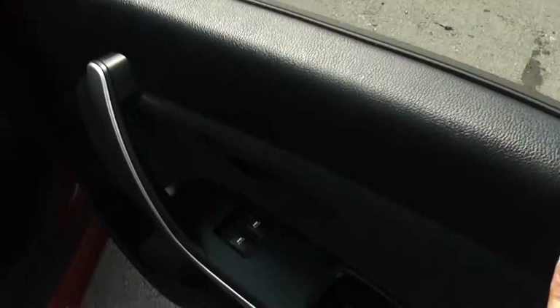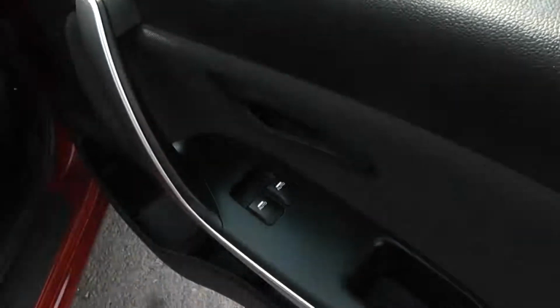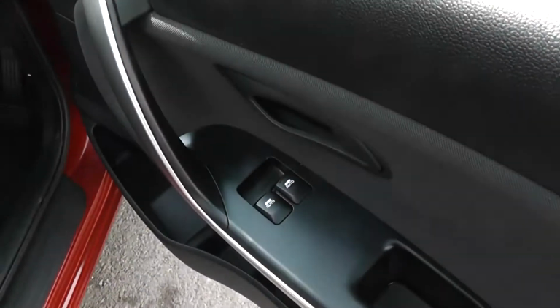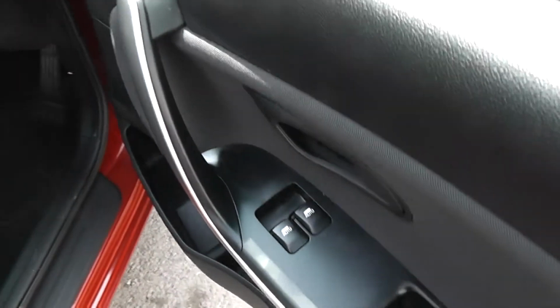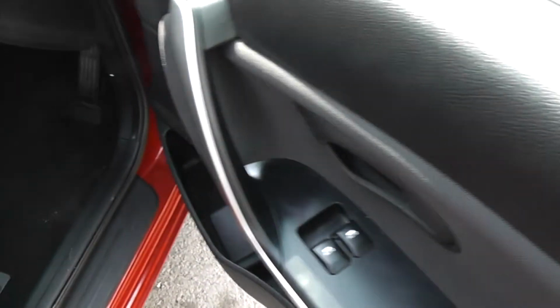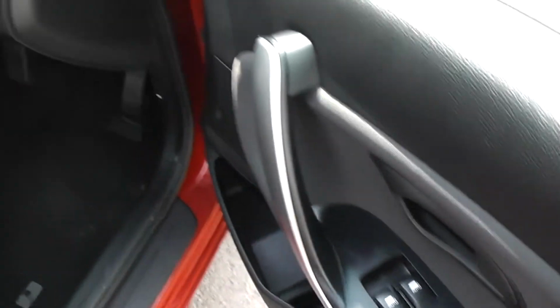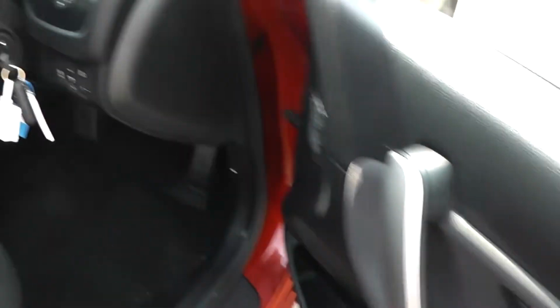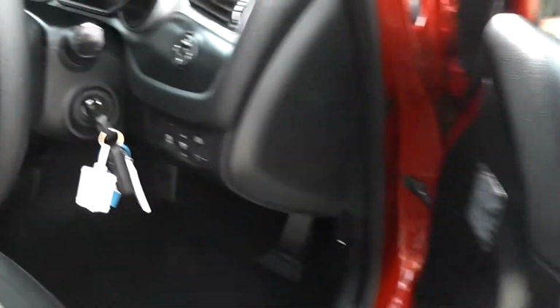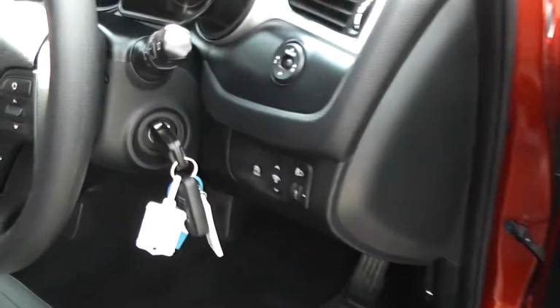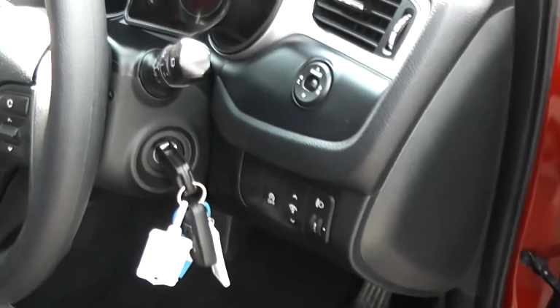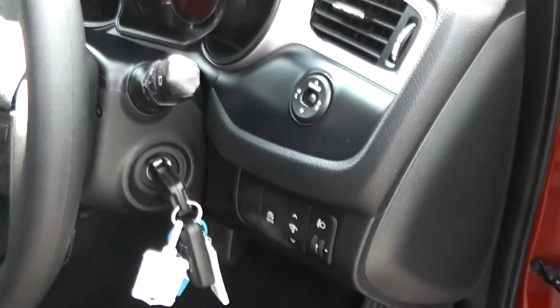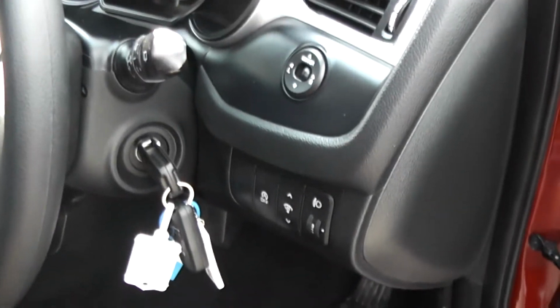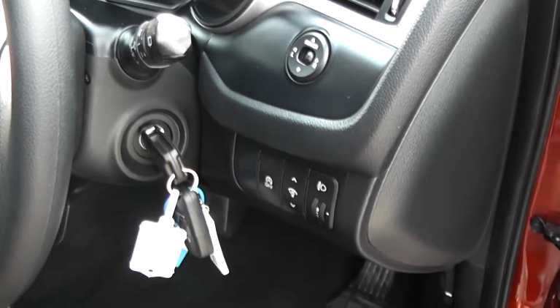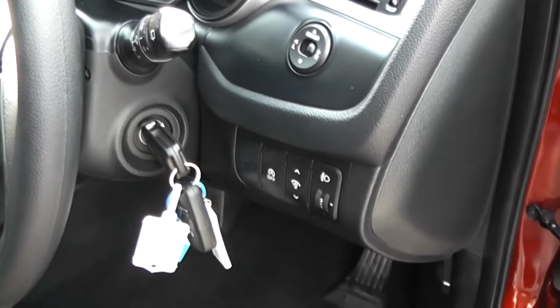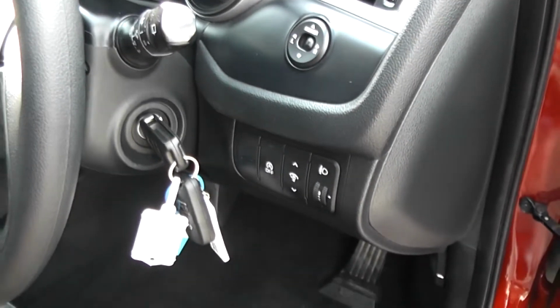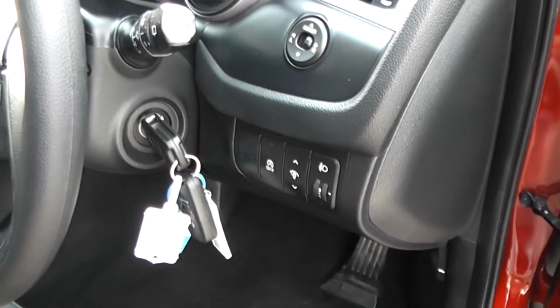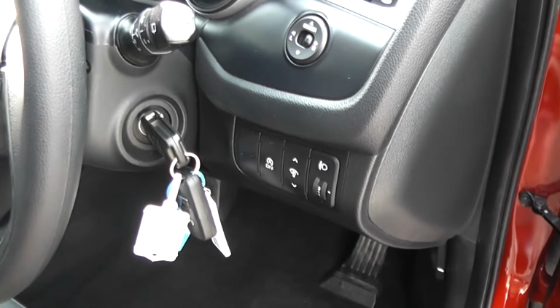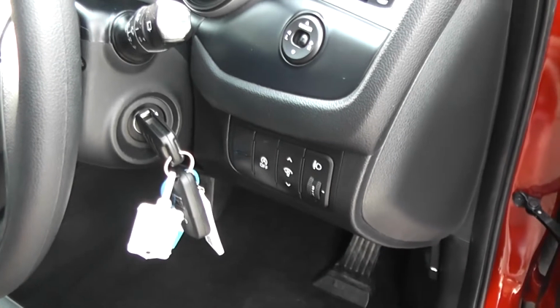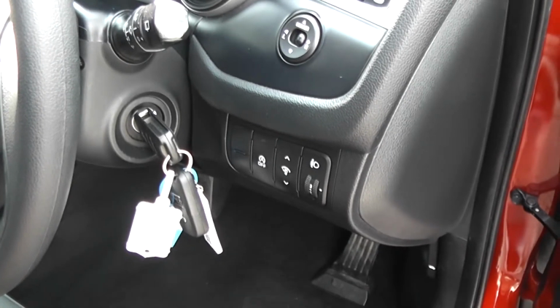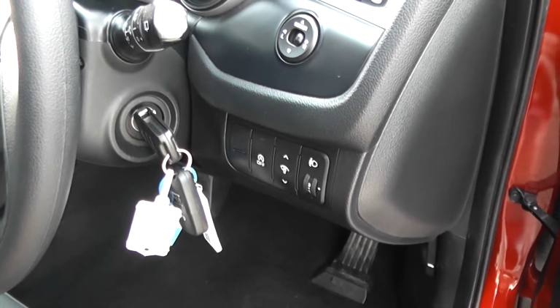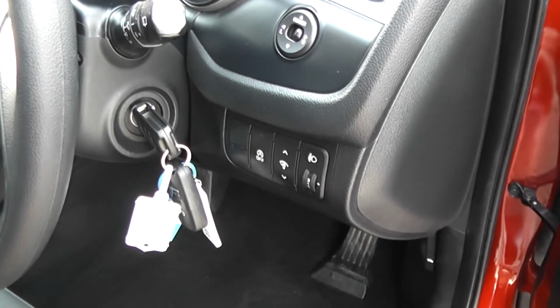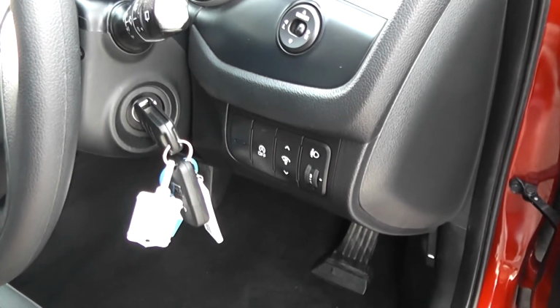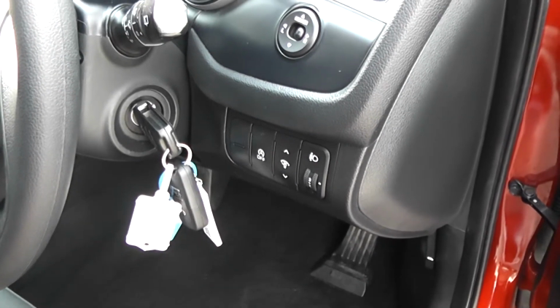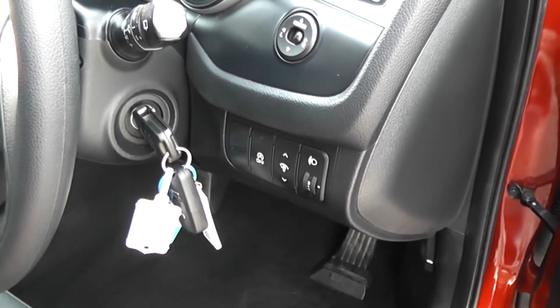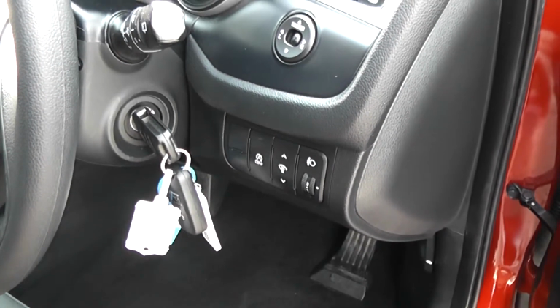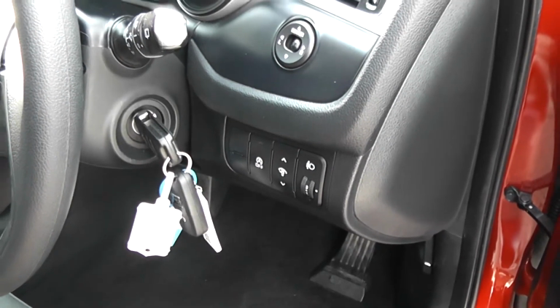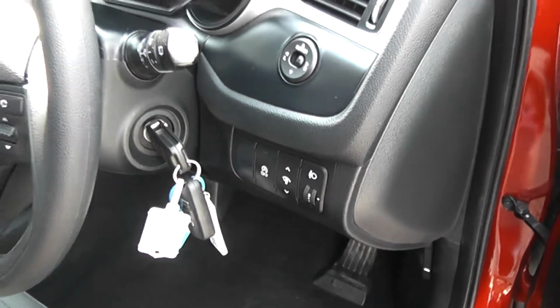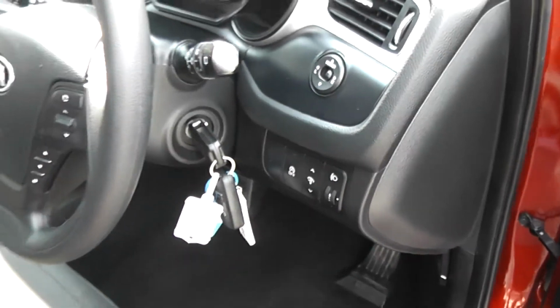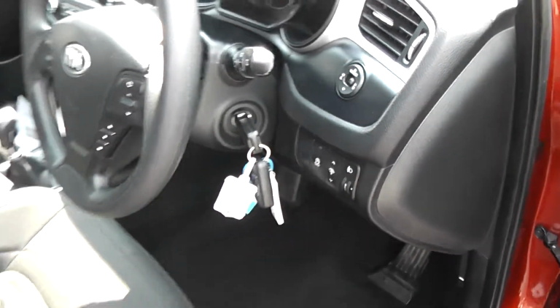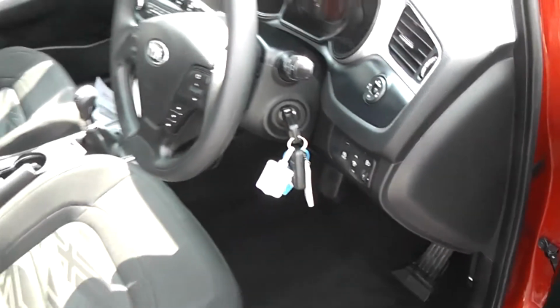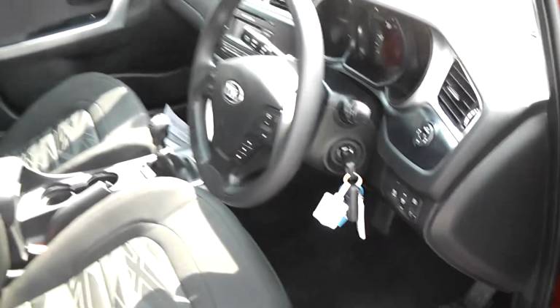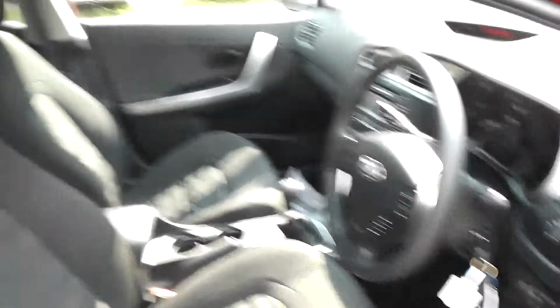There are electric windows in the front of the car. It also has automatic stop-start to save you fuel. You can also alter the brightness of the instrument lights inside the car, and it has remote central locking.